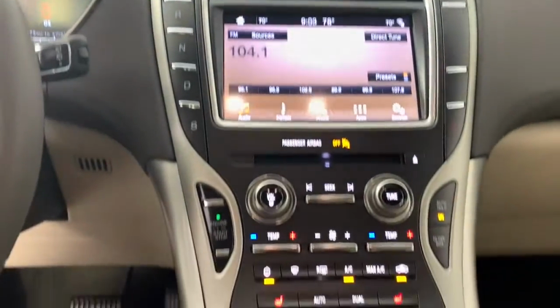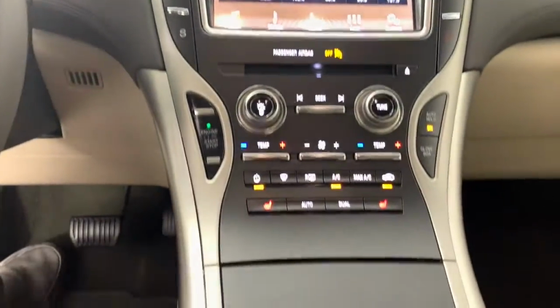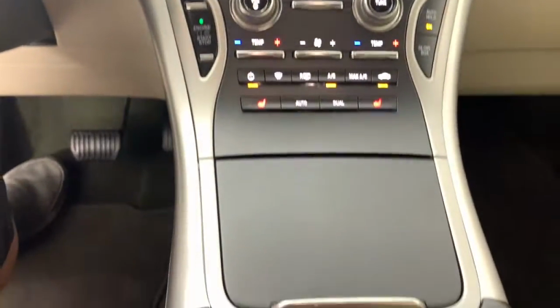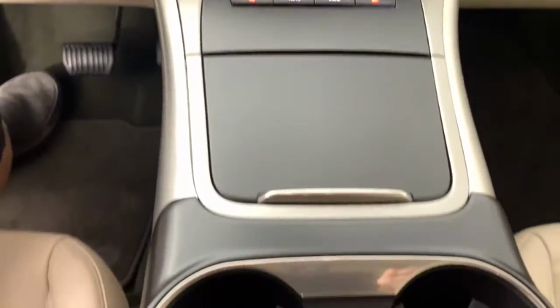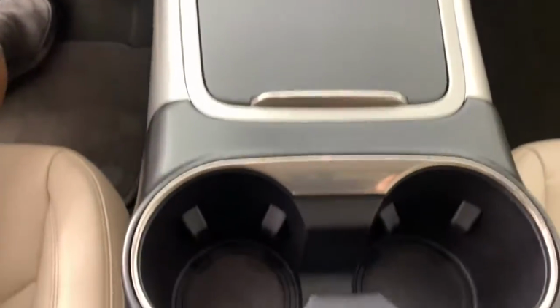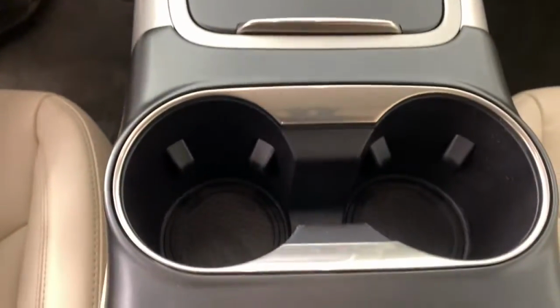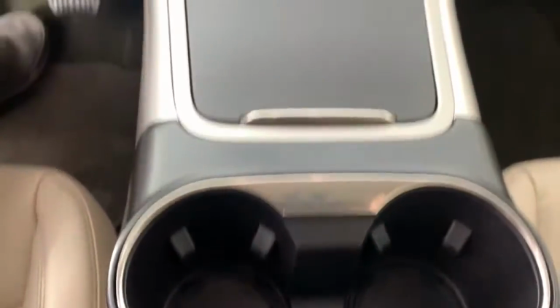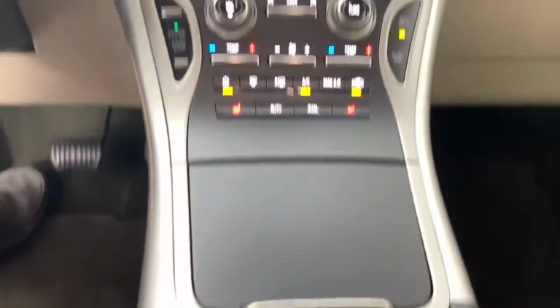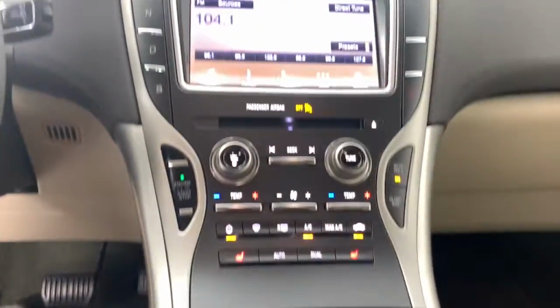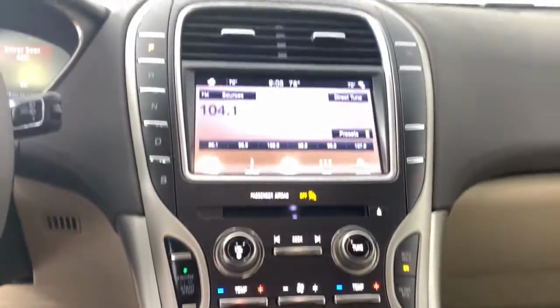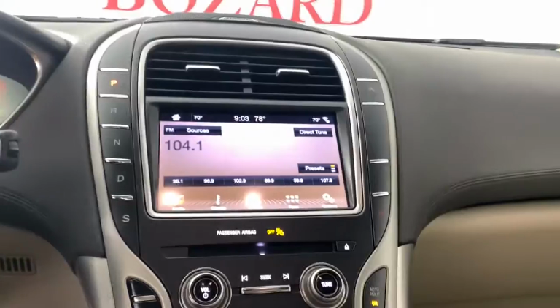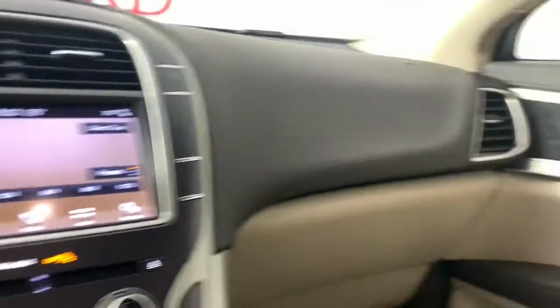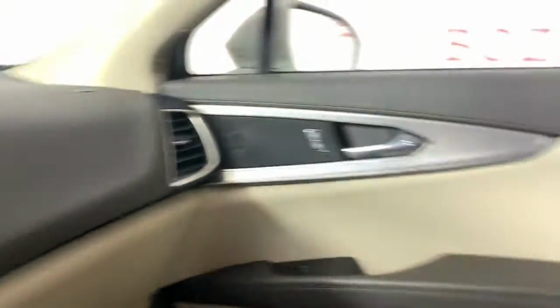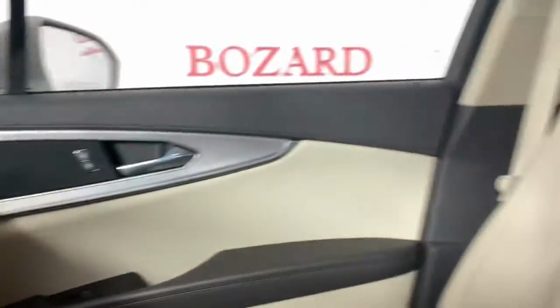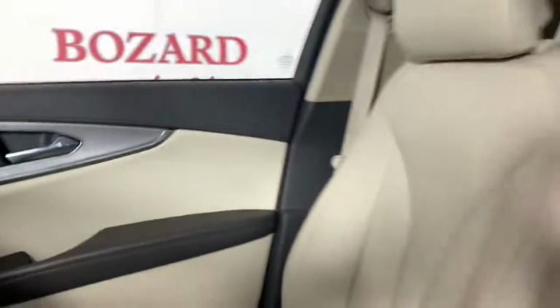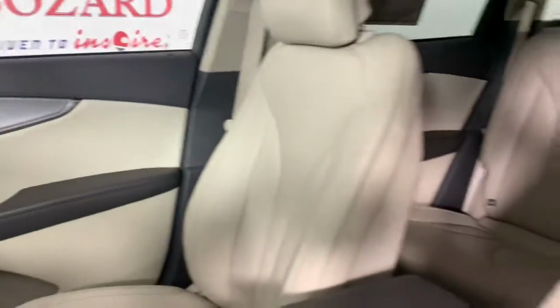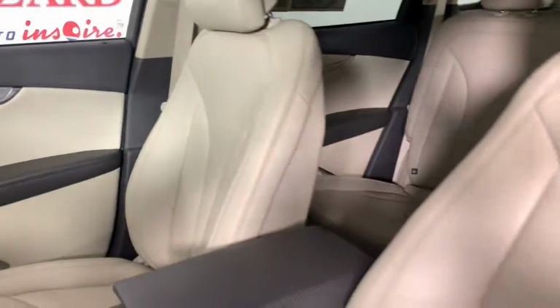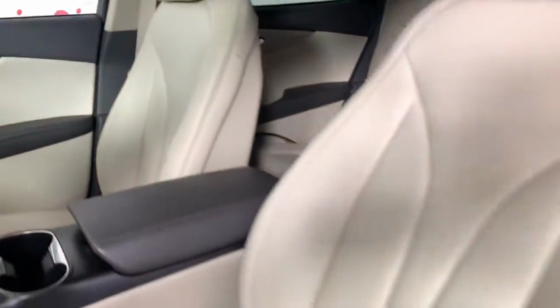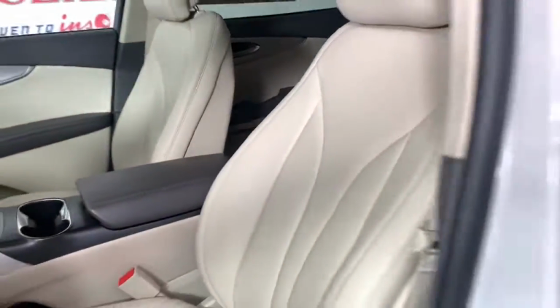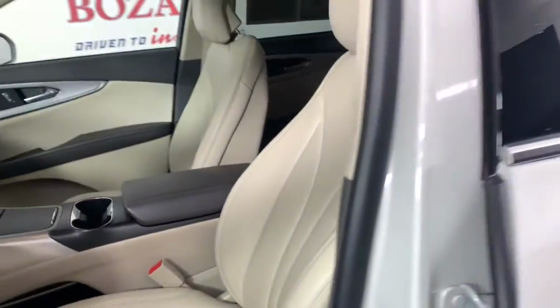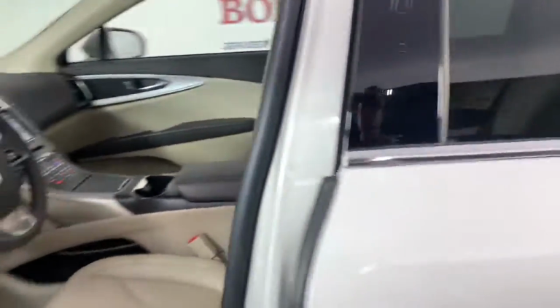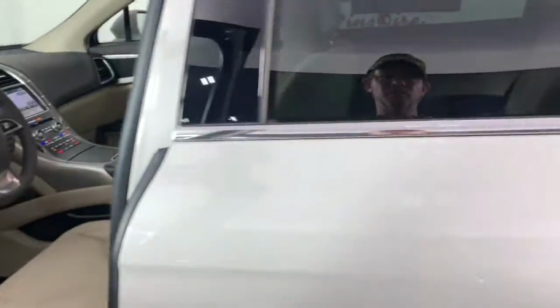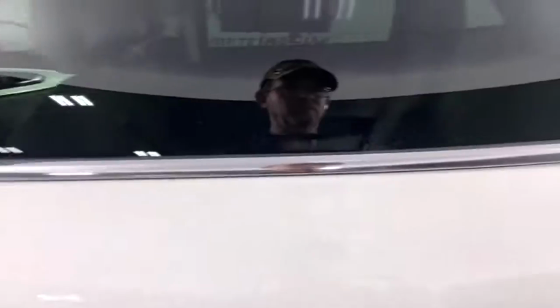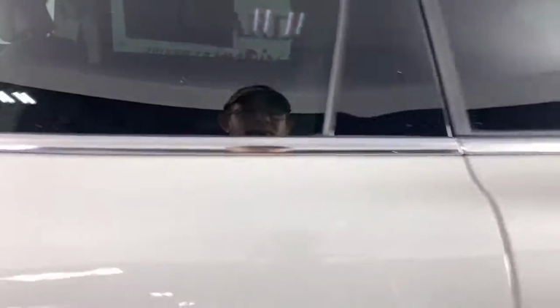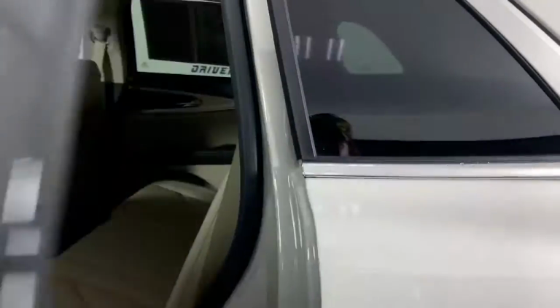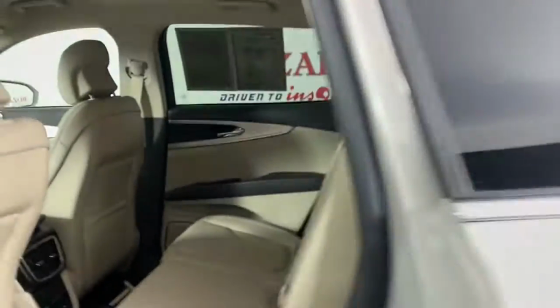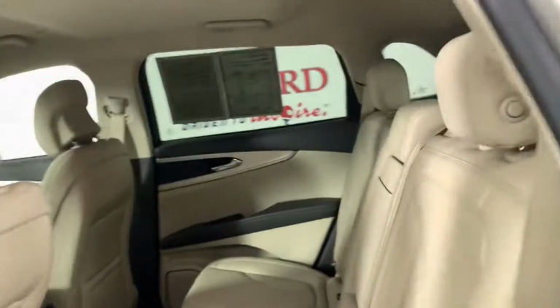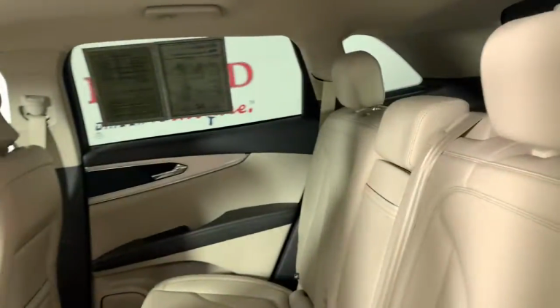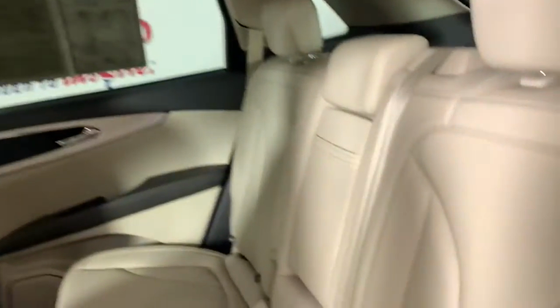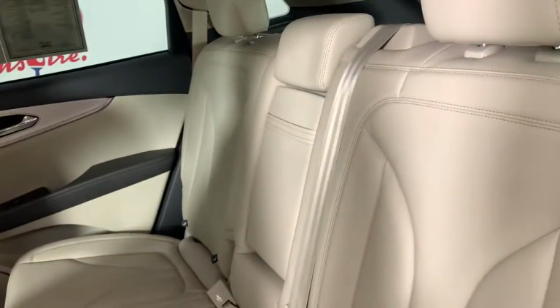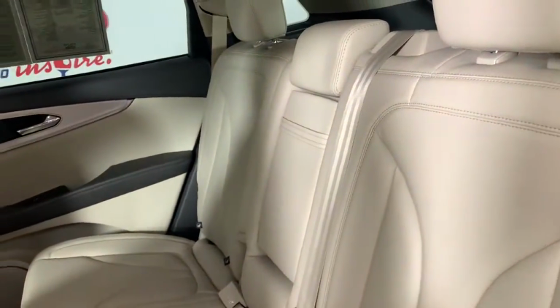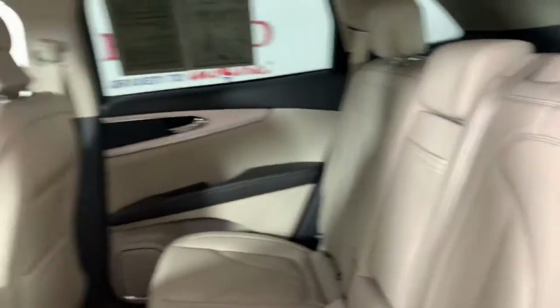Keyless entry, power liftgate, power passenger seat, dual-zone AC, power driver seat, electronic stability control, heated front seats, aluminum wheels, seat memory, and intermittent wipers.